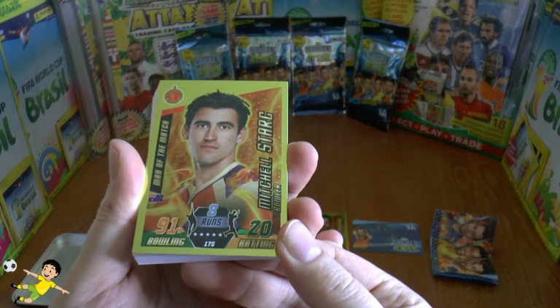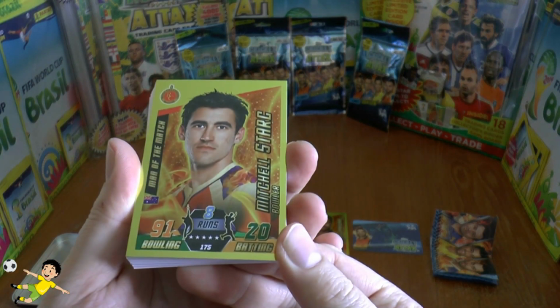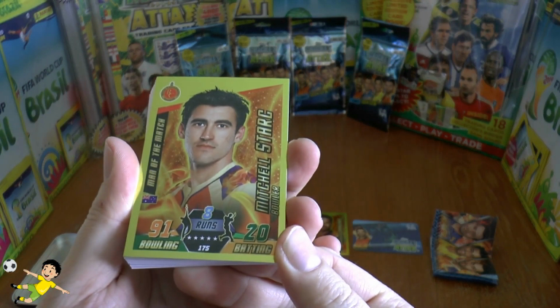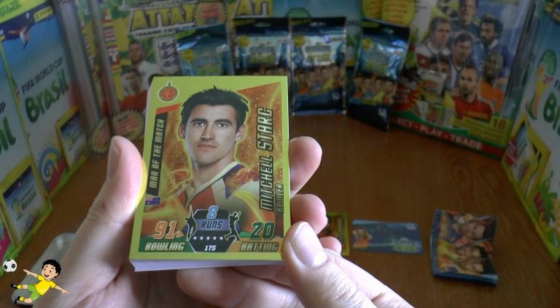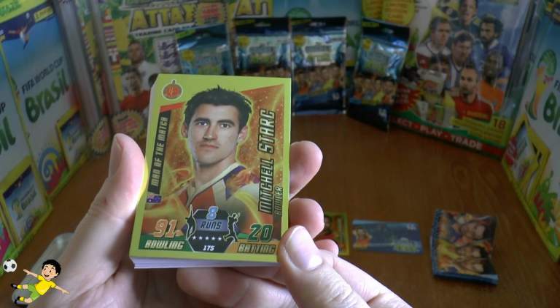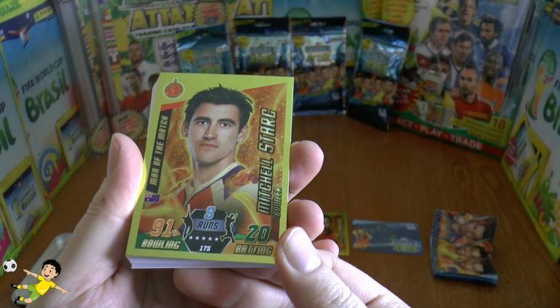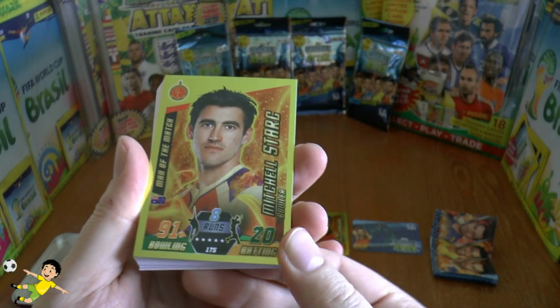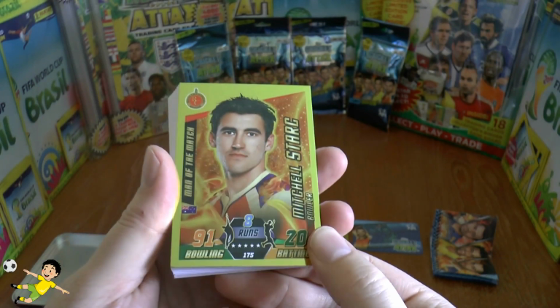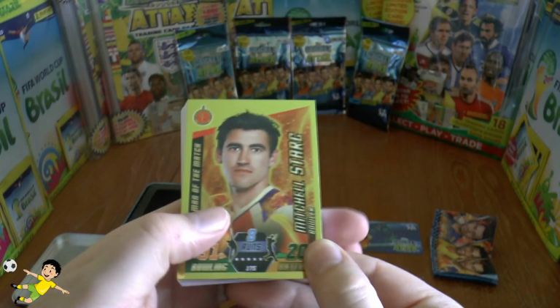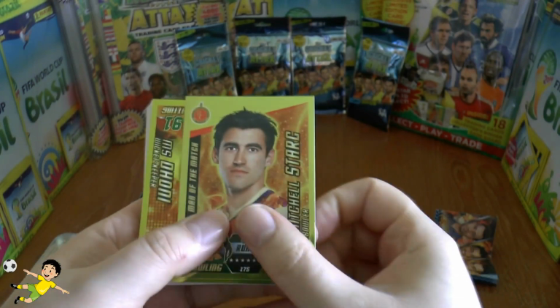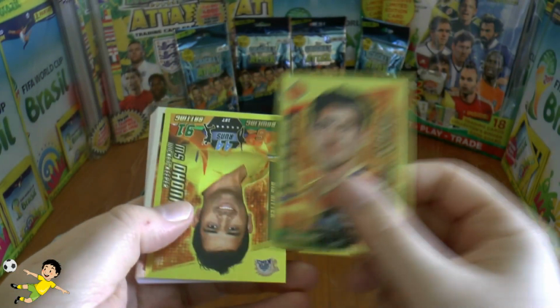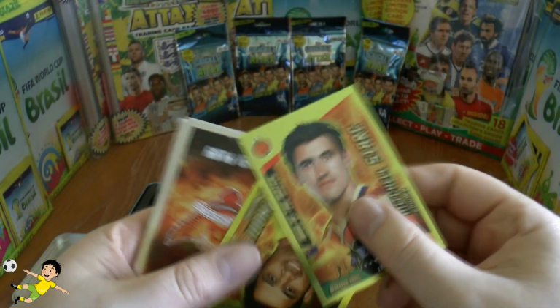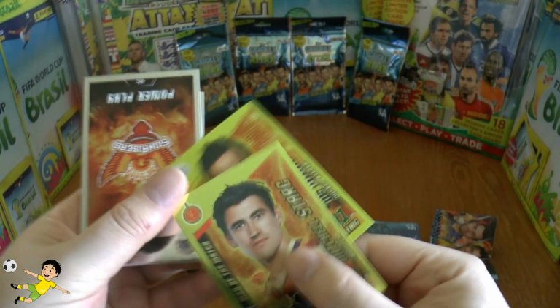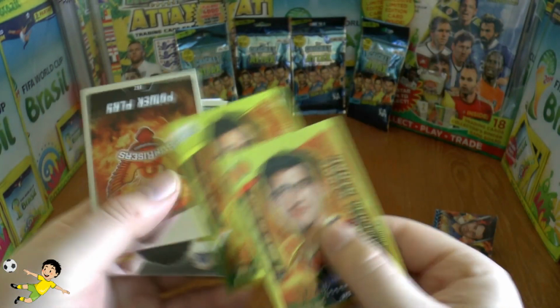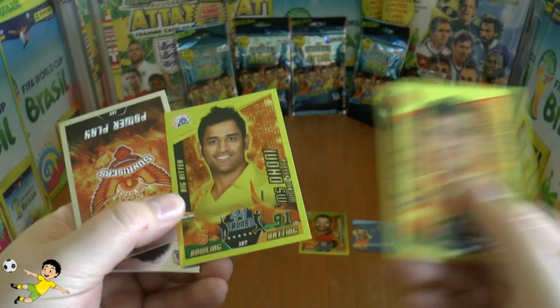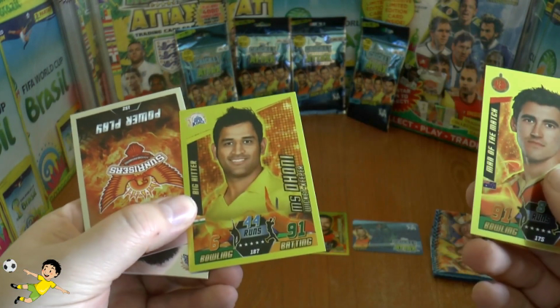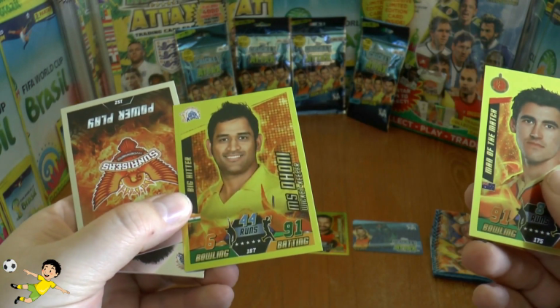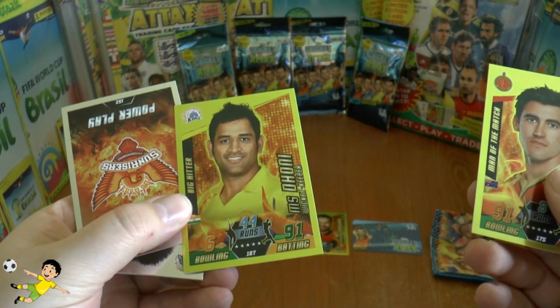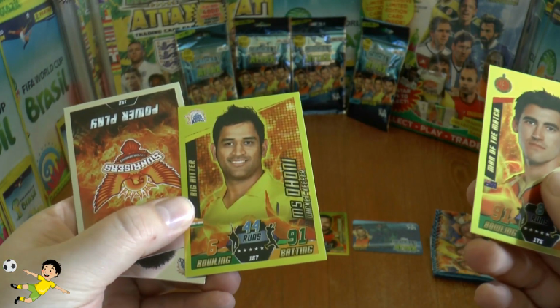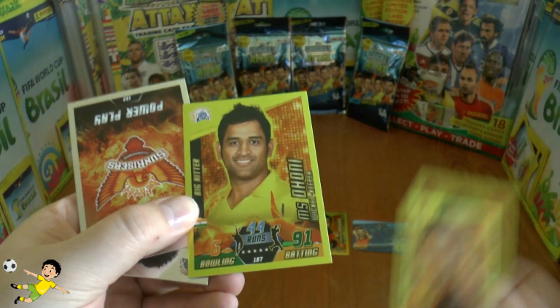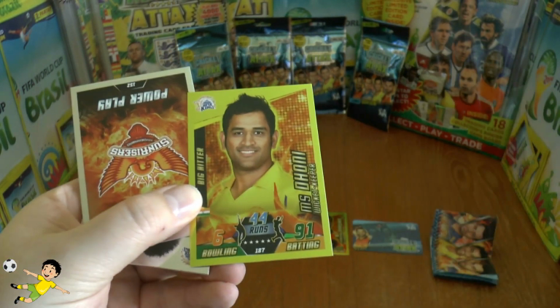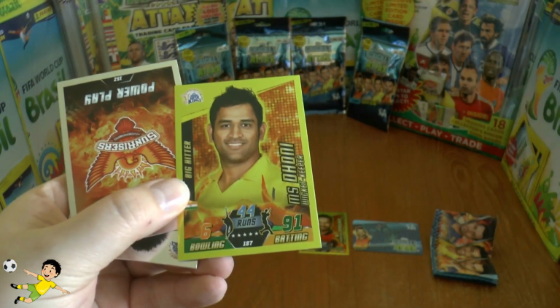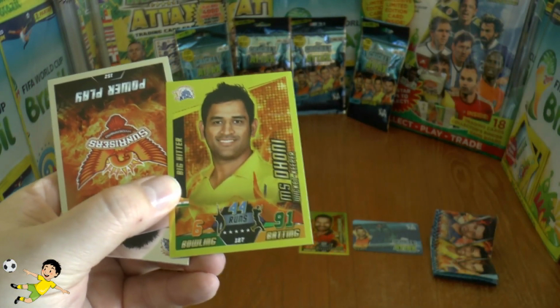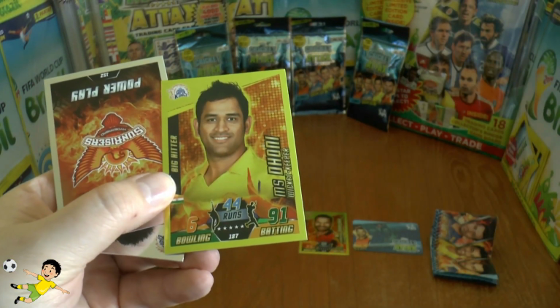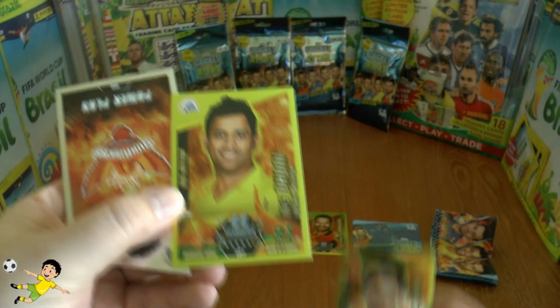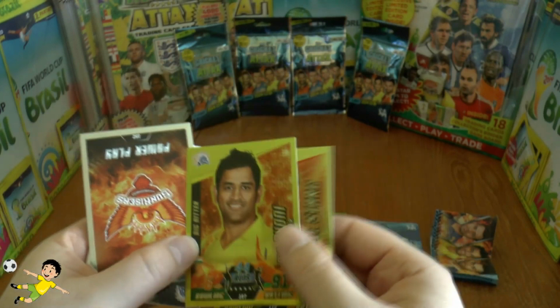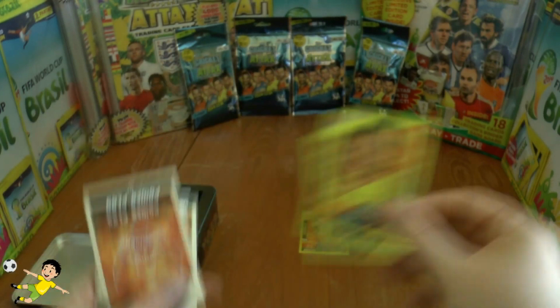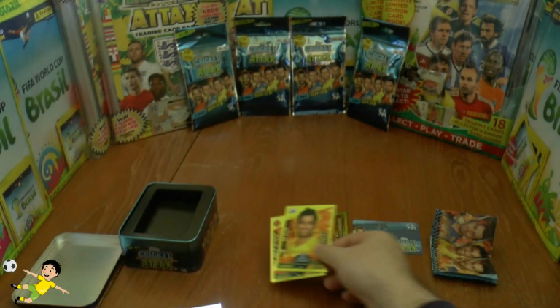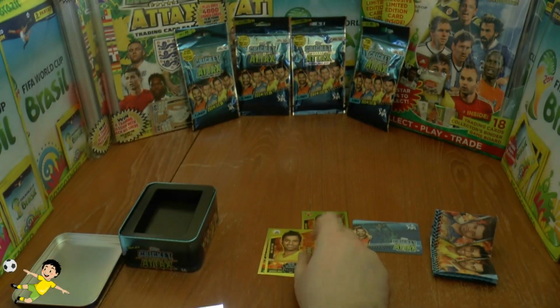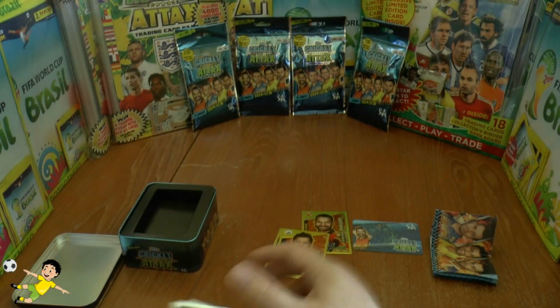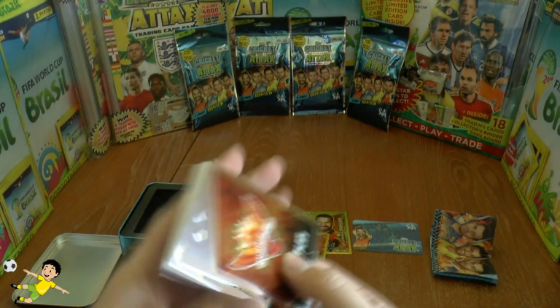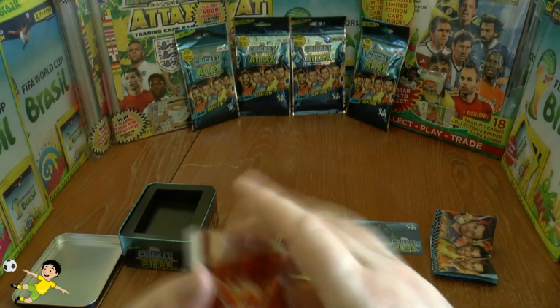The first gold card is Michel Starc, and the second one is a big hitter — obviously the legend MS Dhoni, the wicketkeeper. So some fantastic two gold cards there.